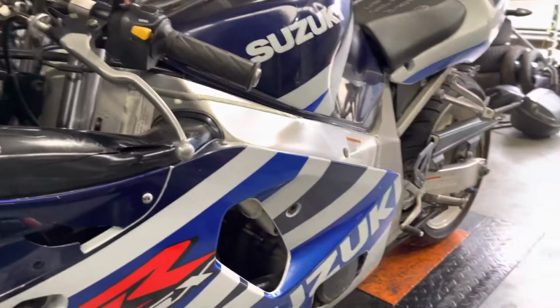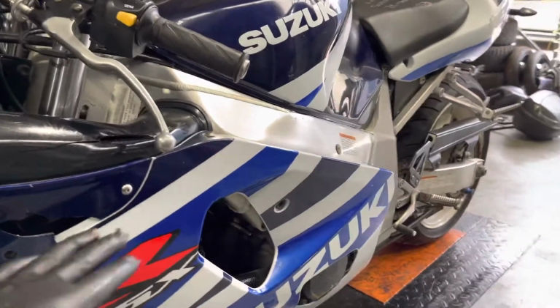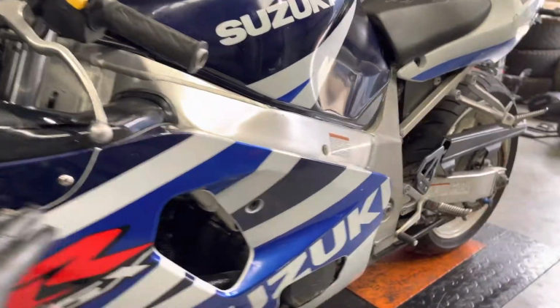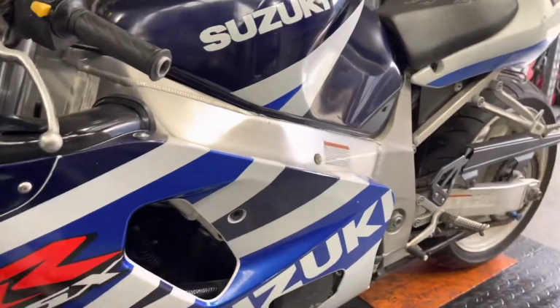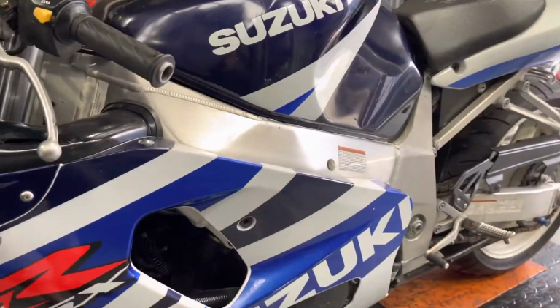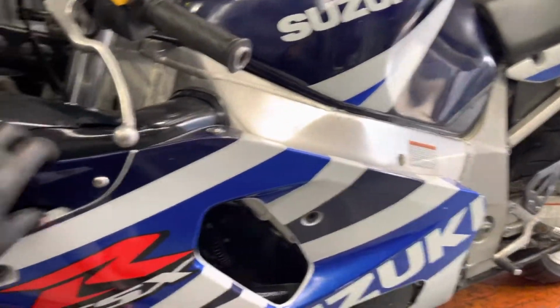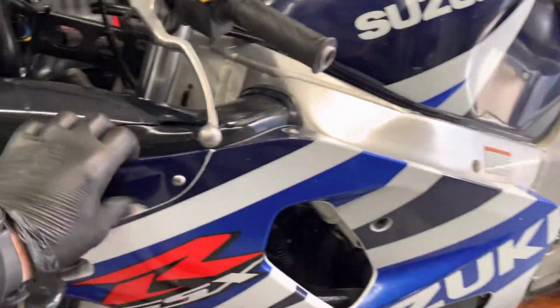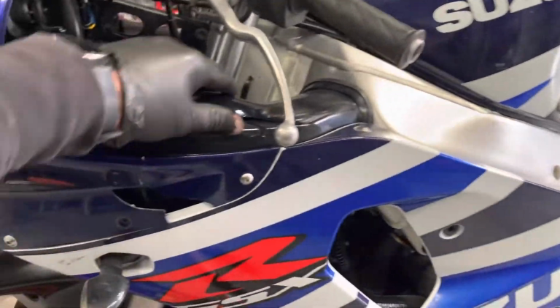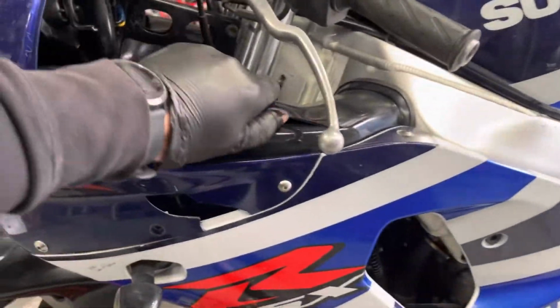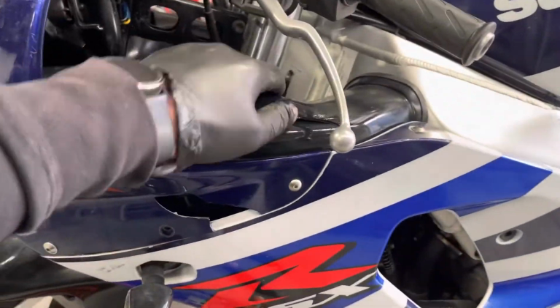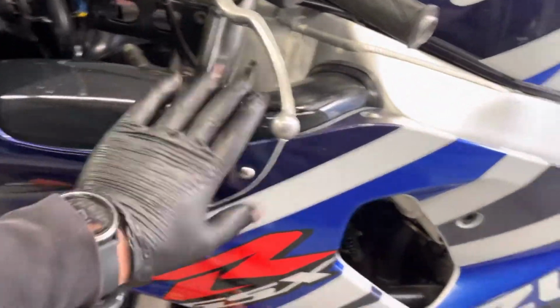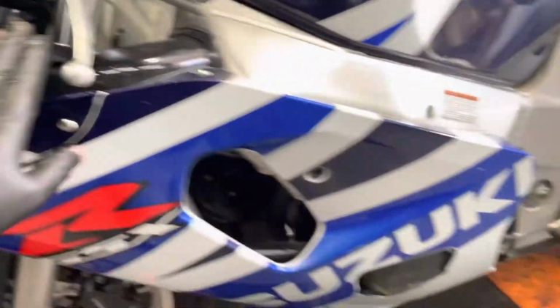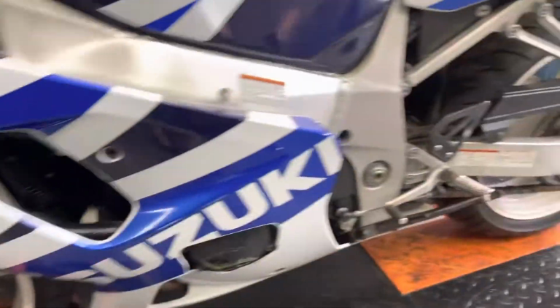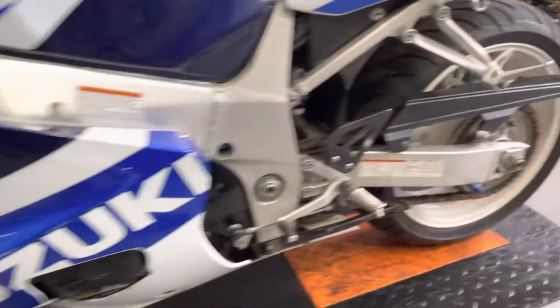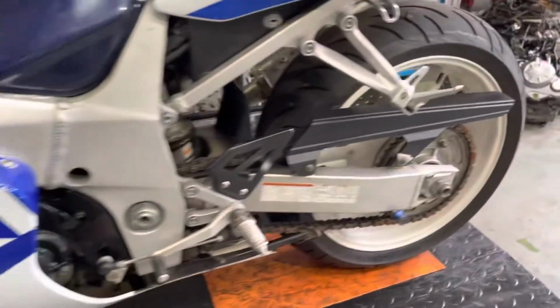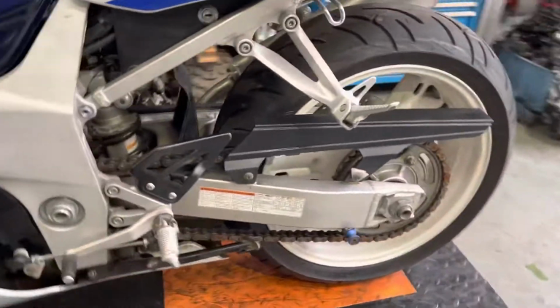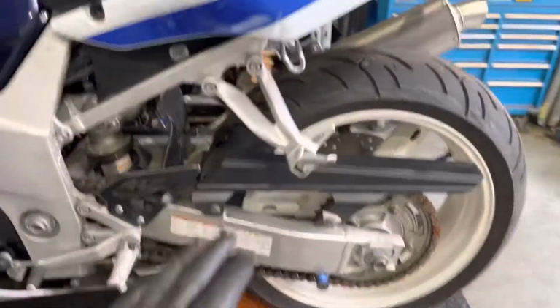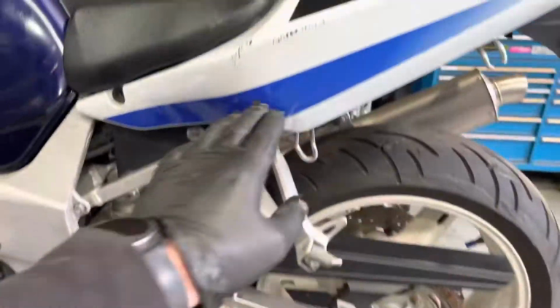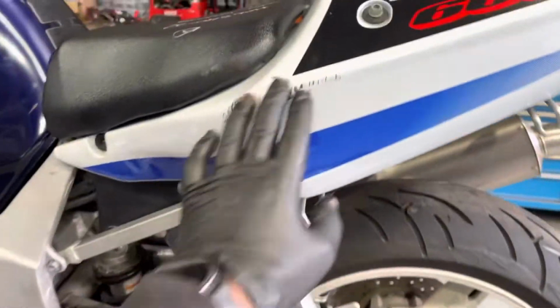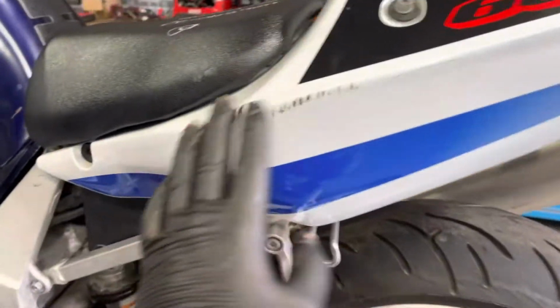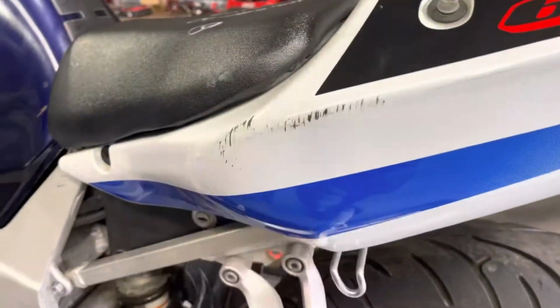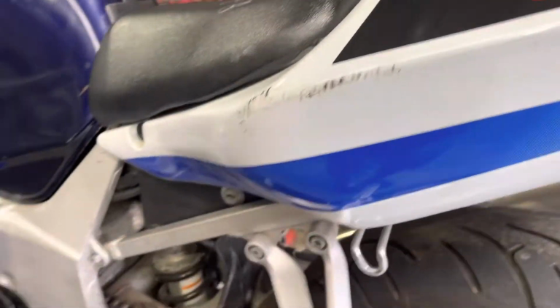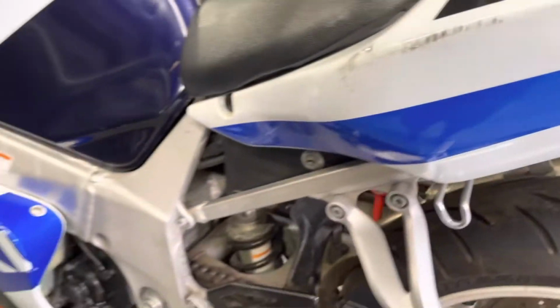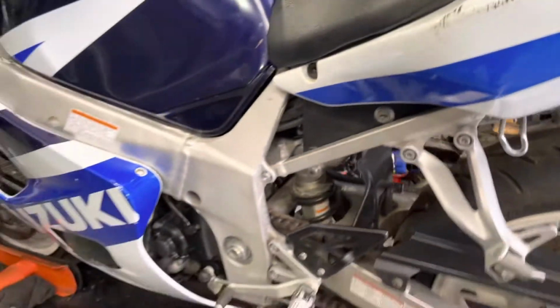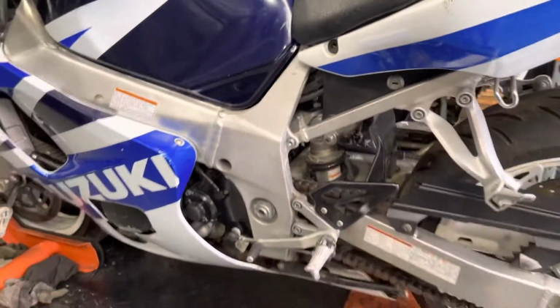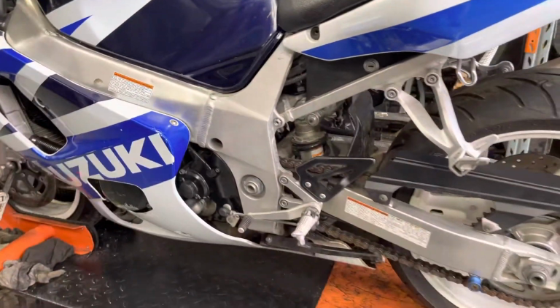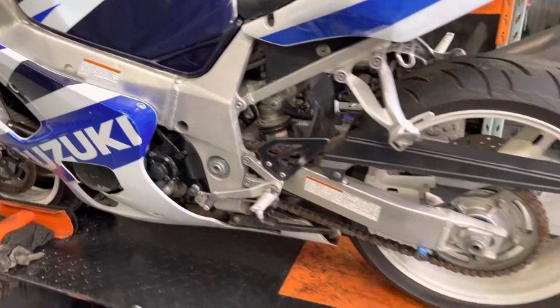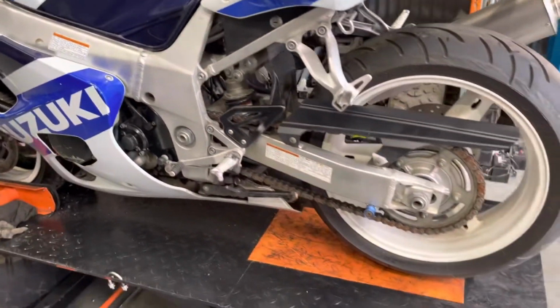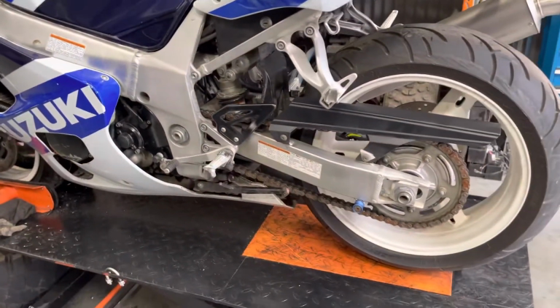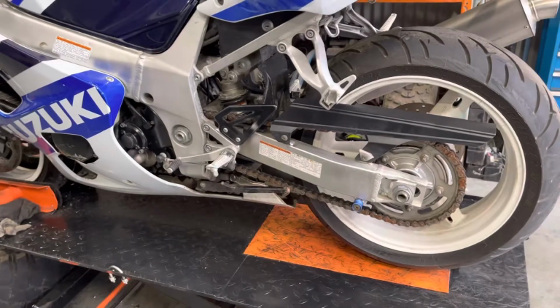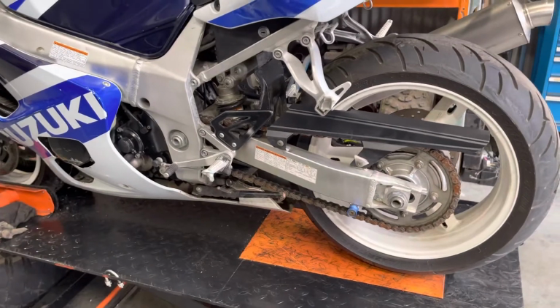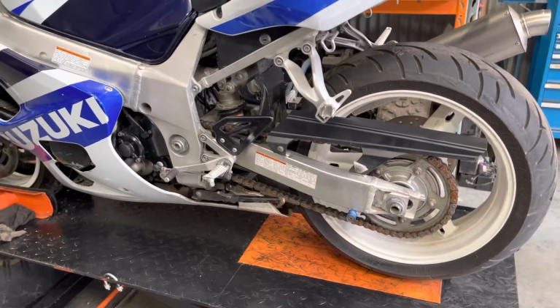It's been dropped on its left side, it's got a little bit of damage here, bit of a crack on here. A few scrapes on here, everything else sounds, works and feels really good.